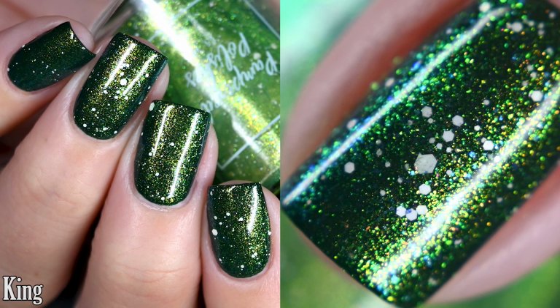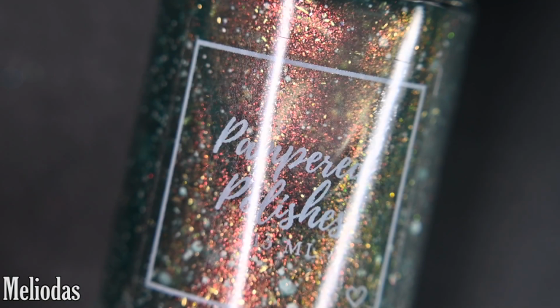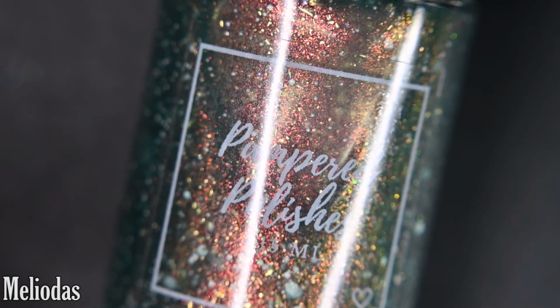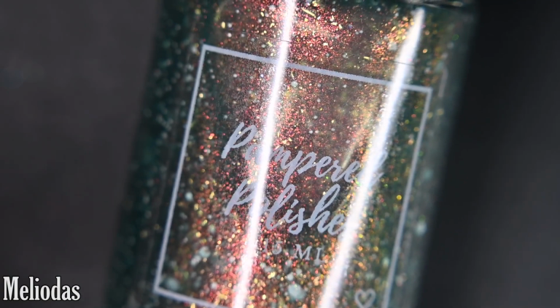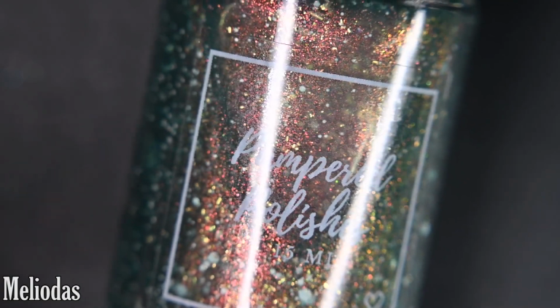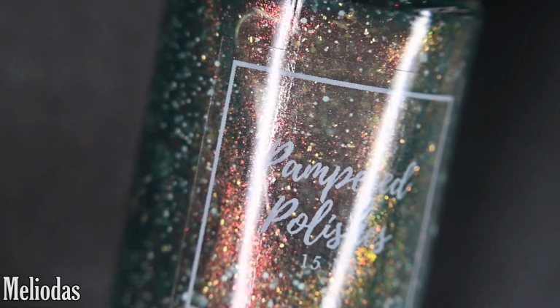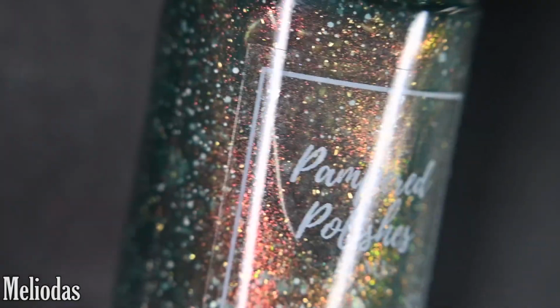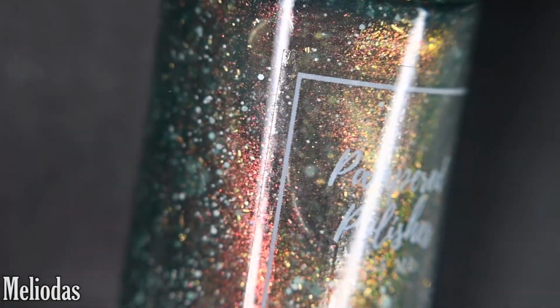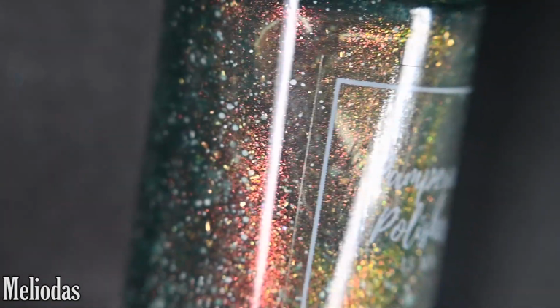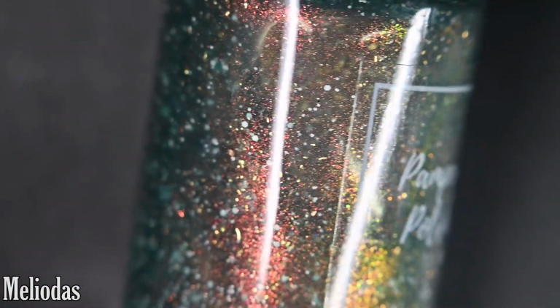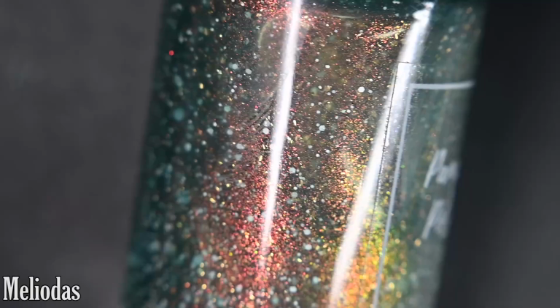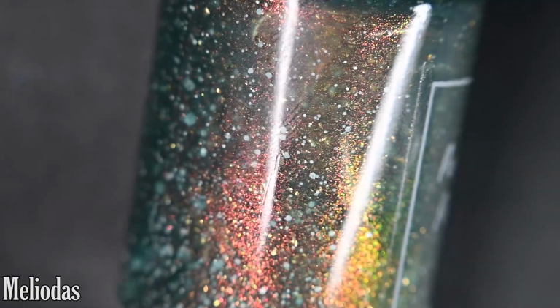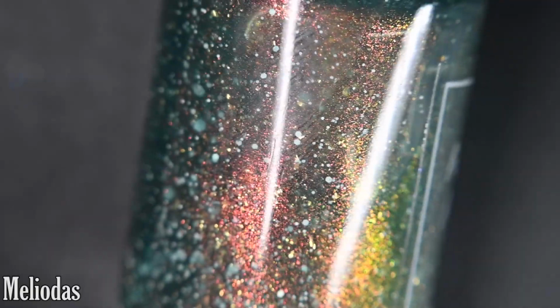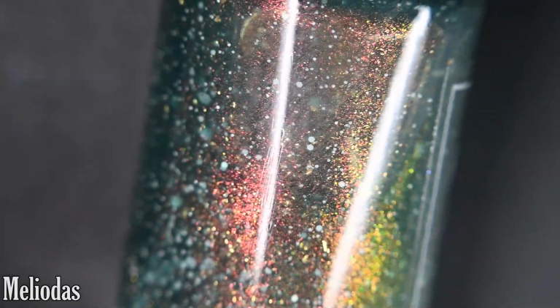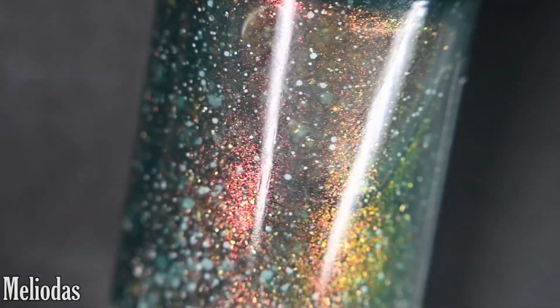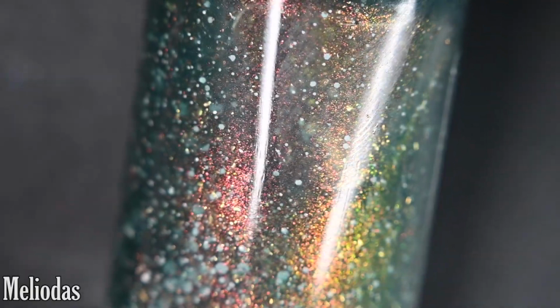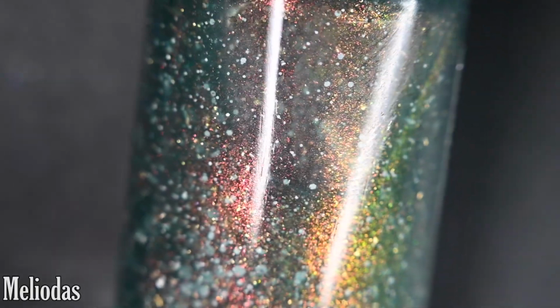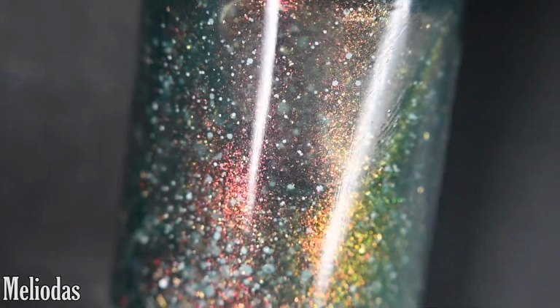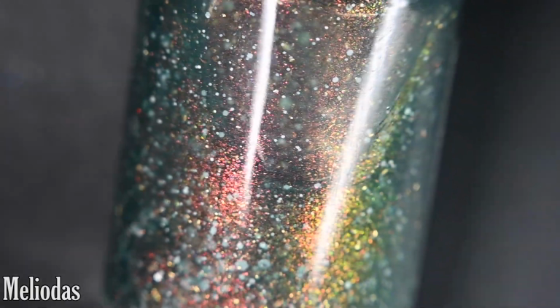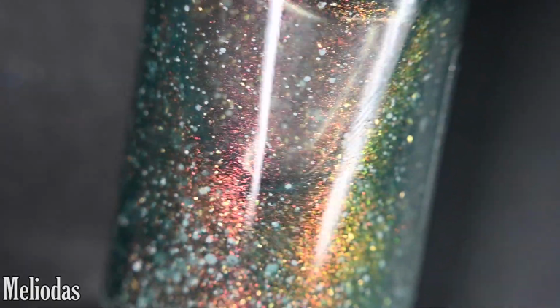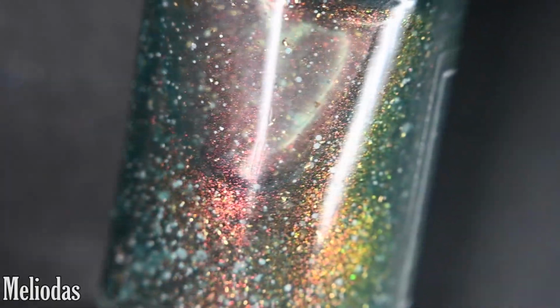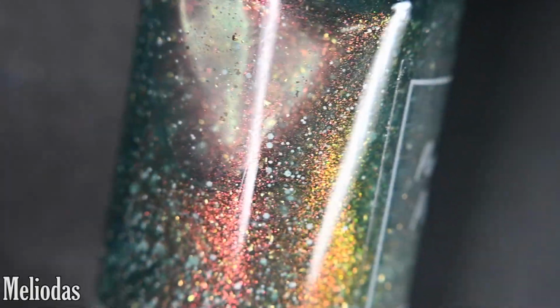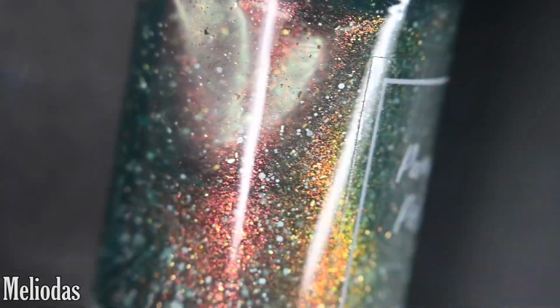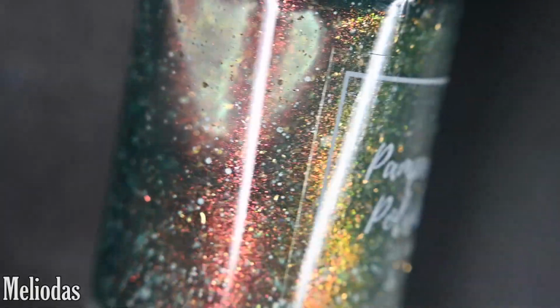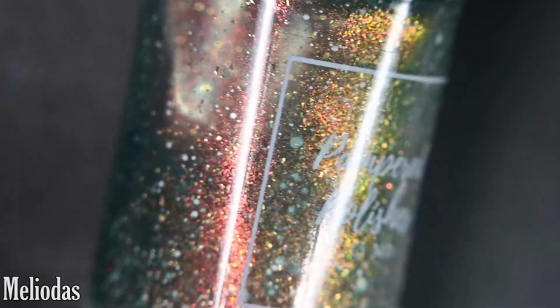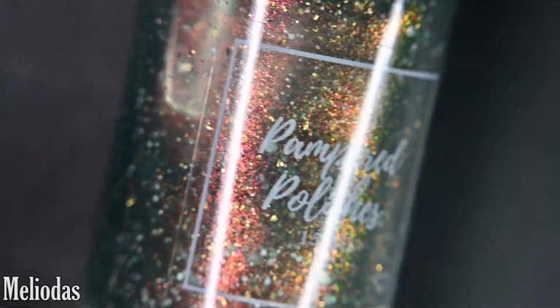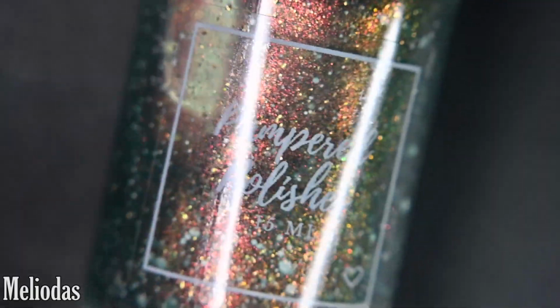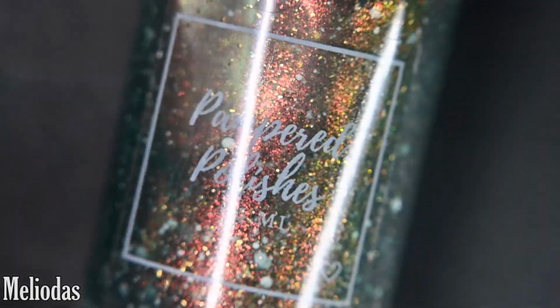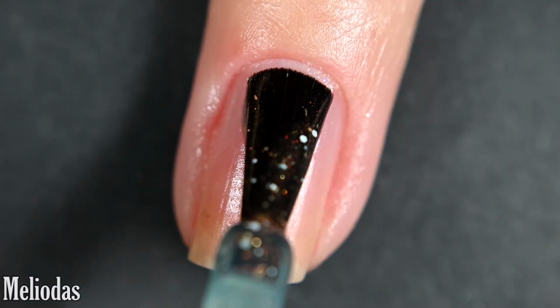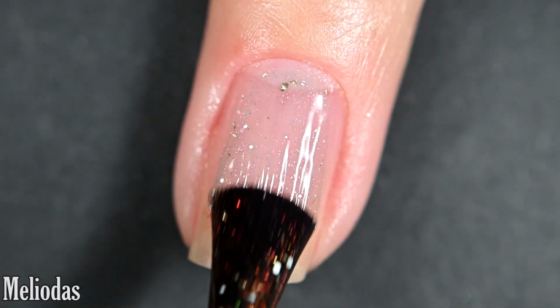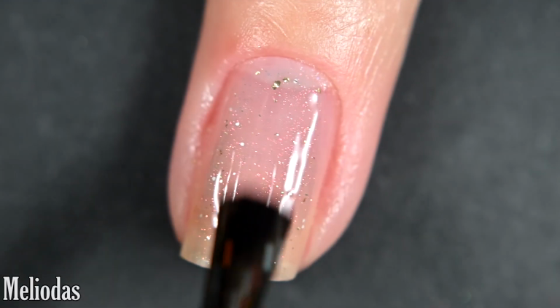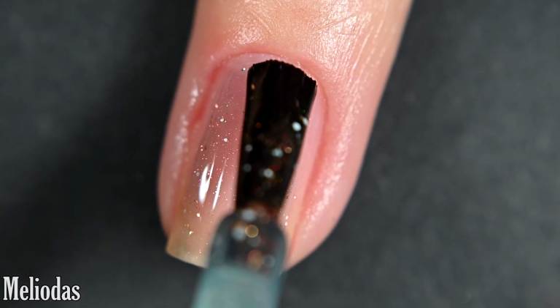Up next we have Meliodas, and this is a teal tinted jelly base loaded with a red to green aurora shimmer, gold flakes, and a mixture of white glitter. Here's our first coat of Meliodas.